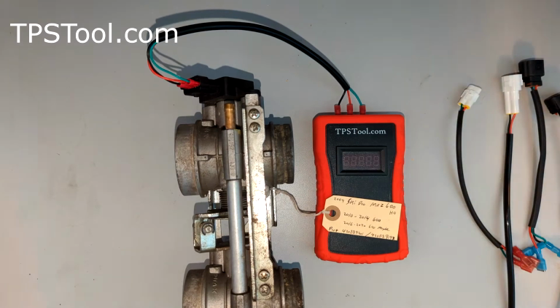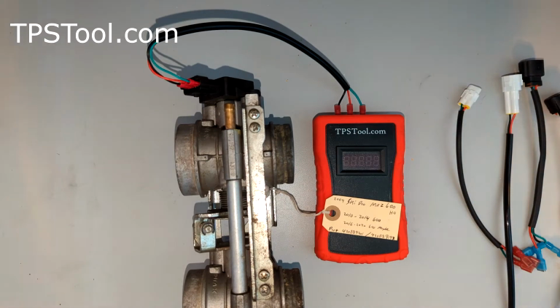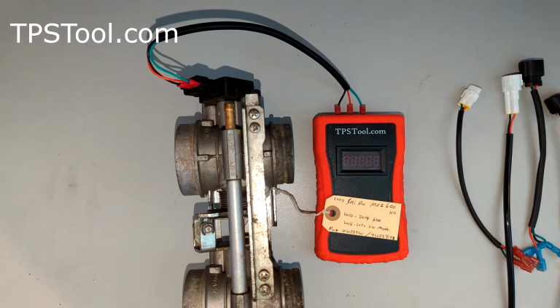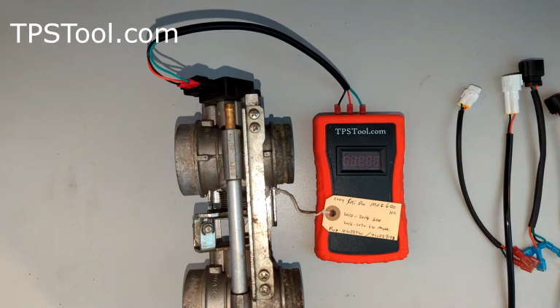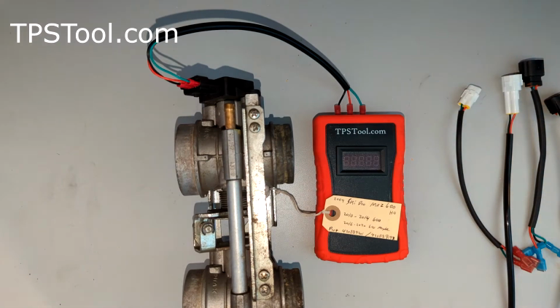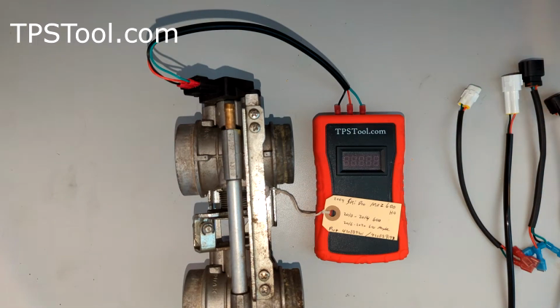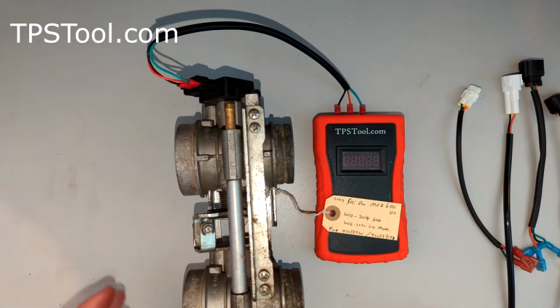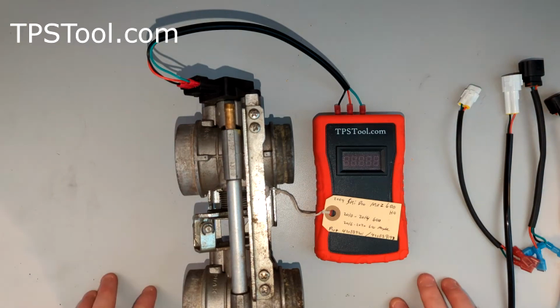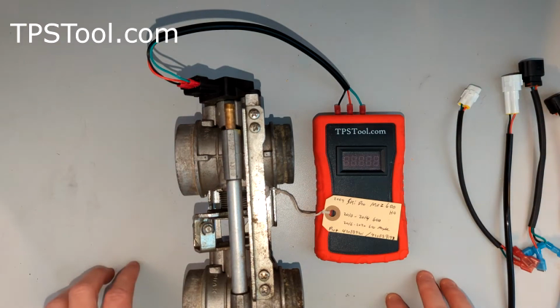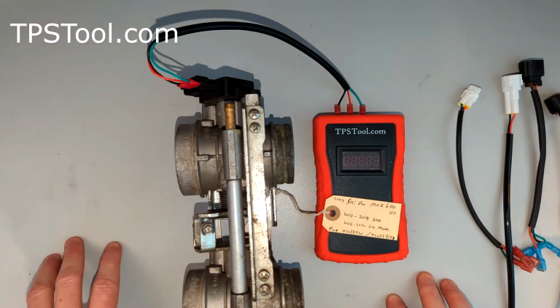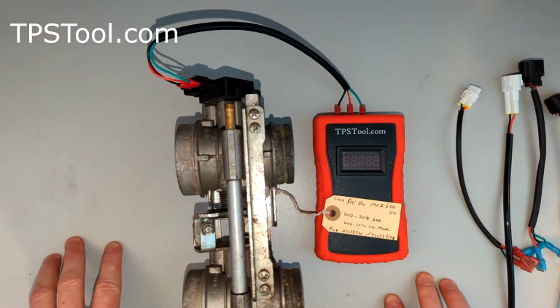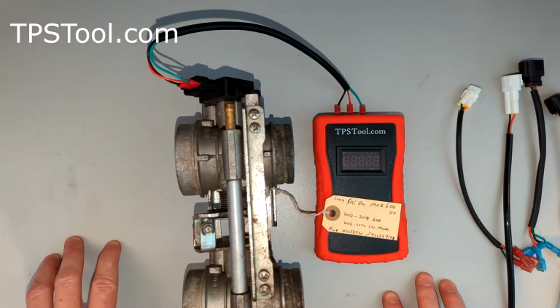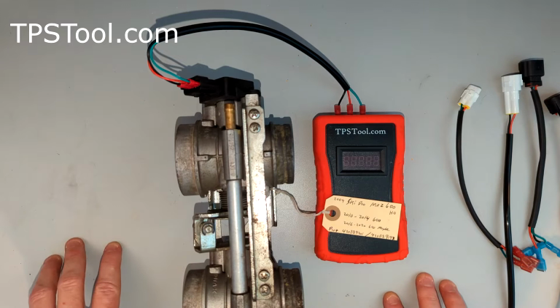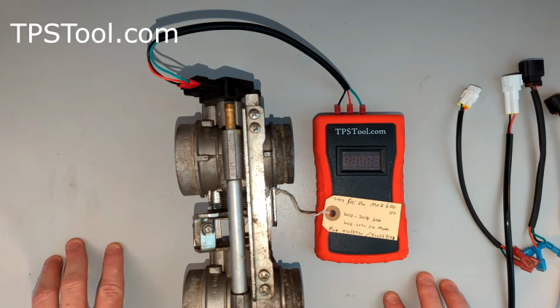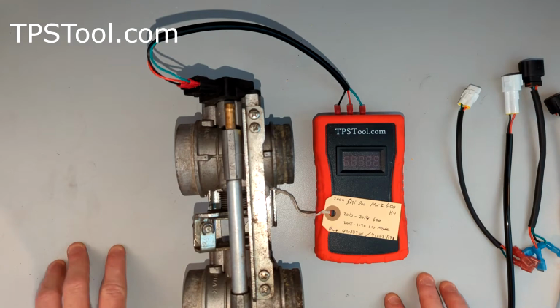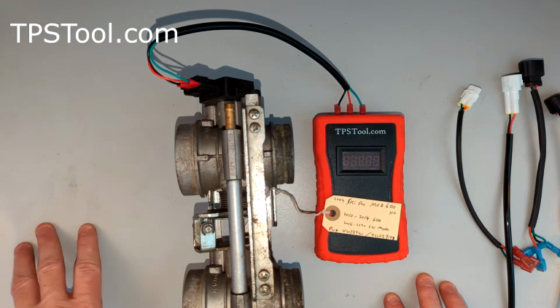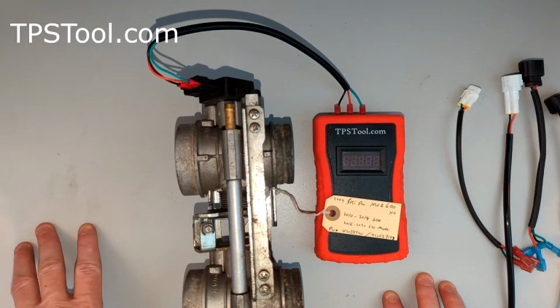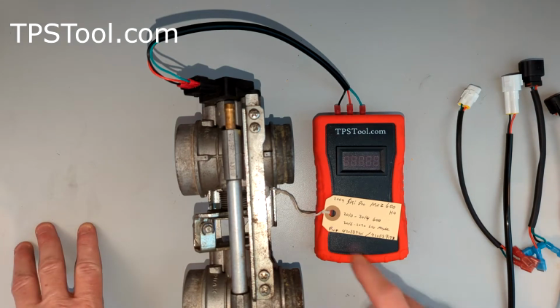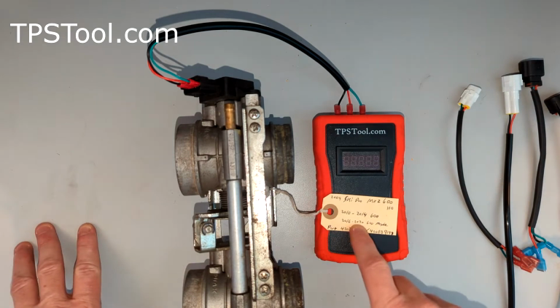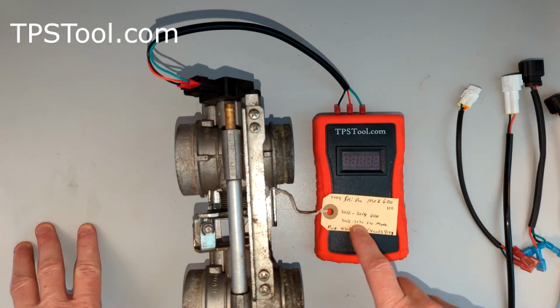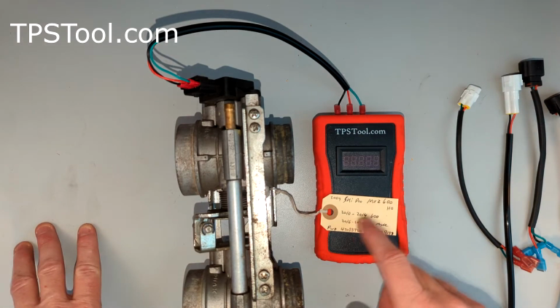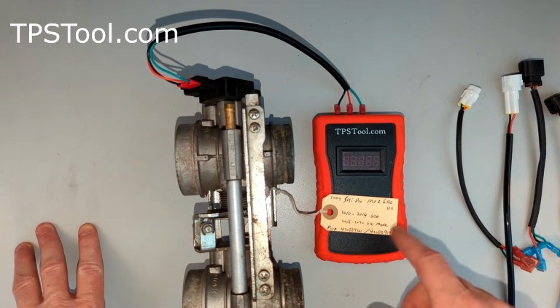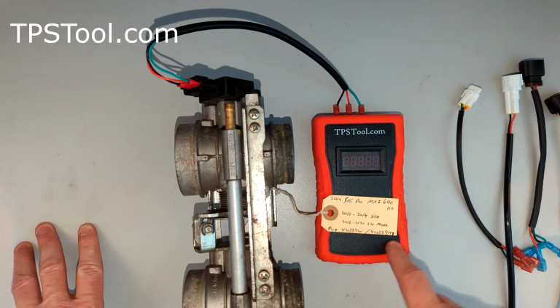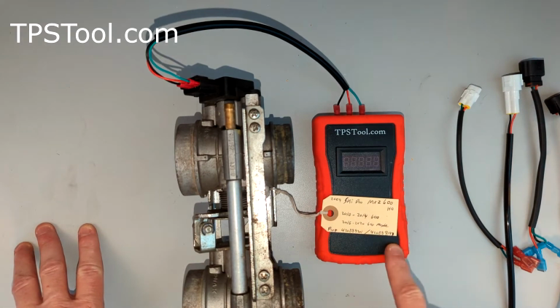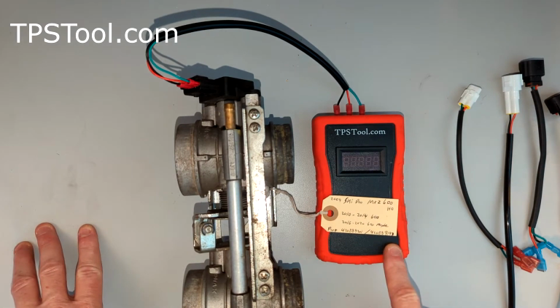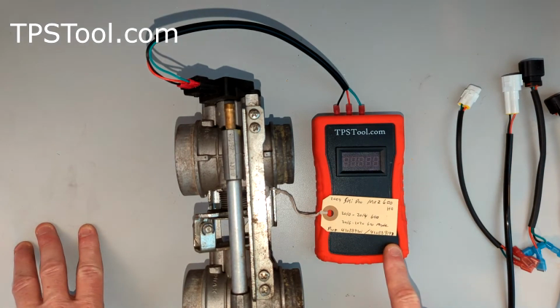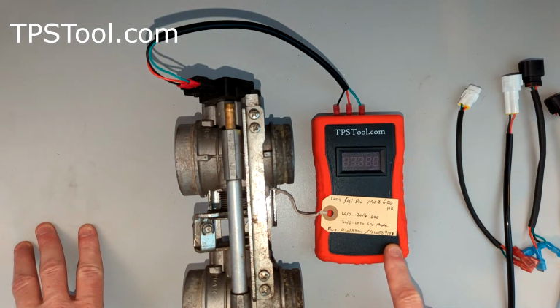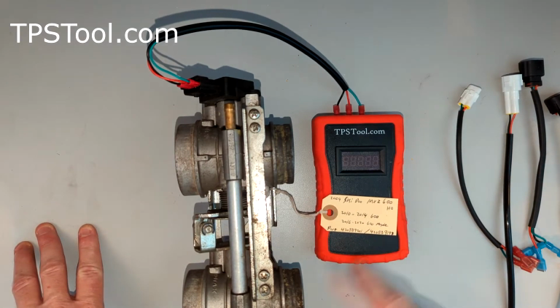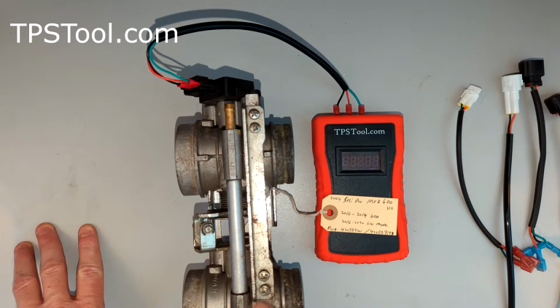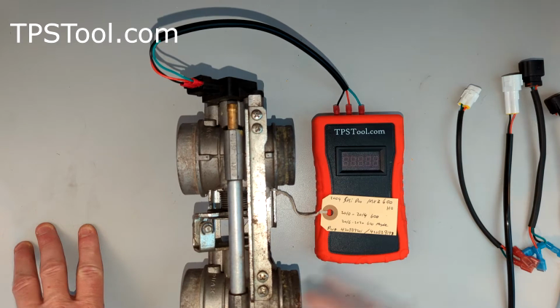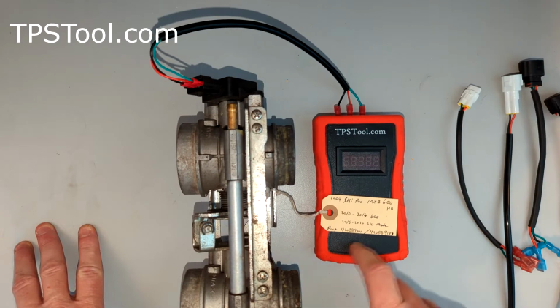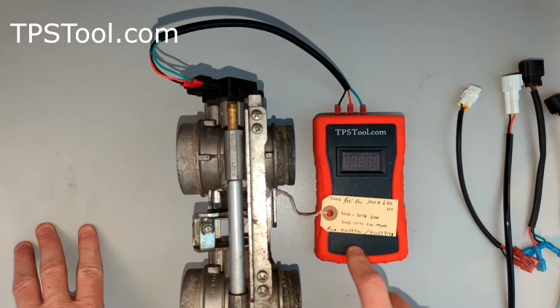Hey y'all, it's Matt from TPSTool.com. I've gotten some questions recently about some Ski-Doo models, in particular the MXZ600, and I want to go ahead and show that we can read the TPS on this guy.